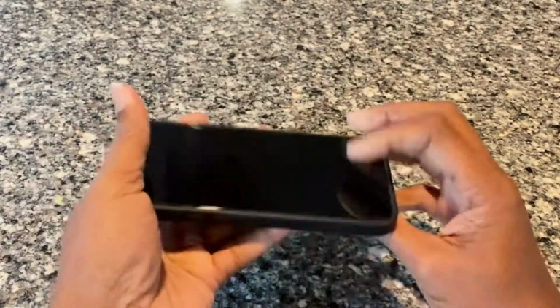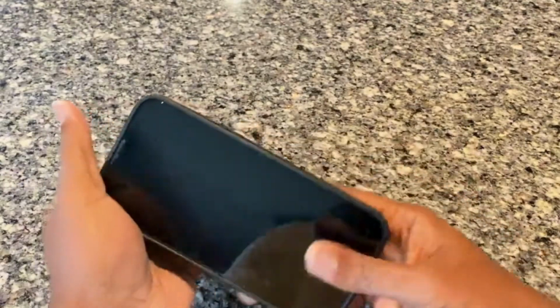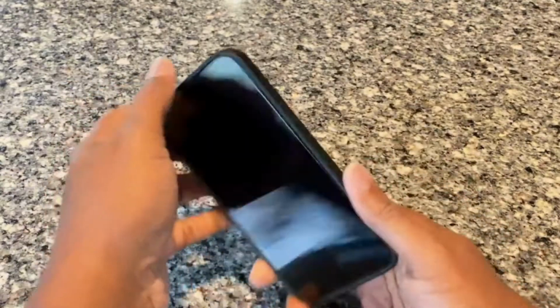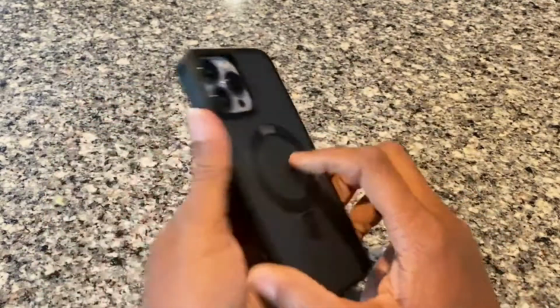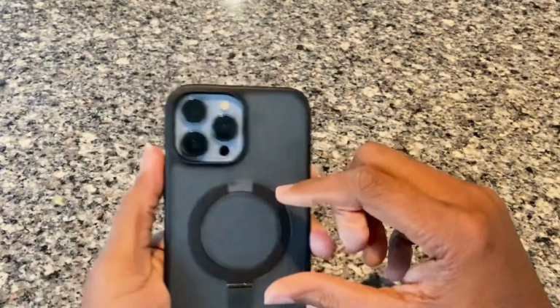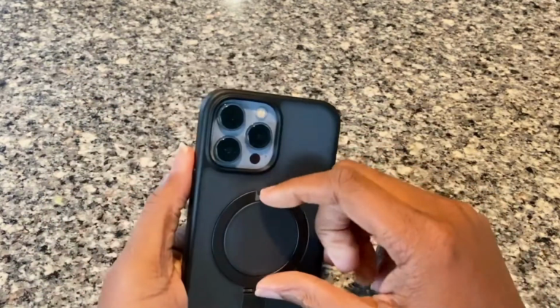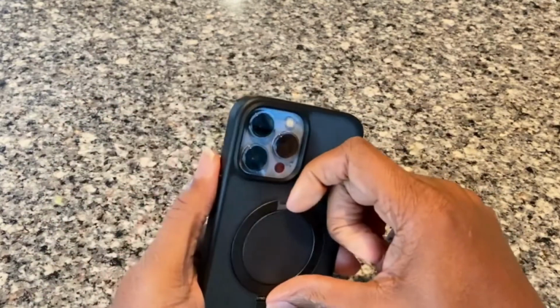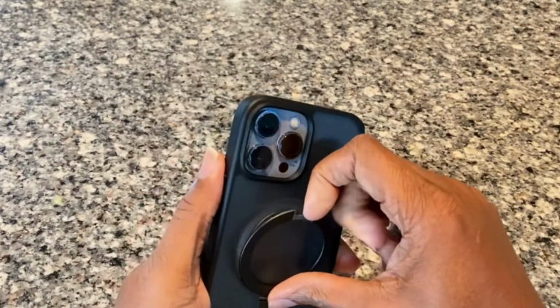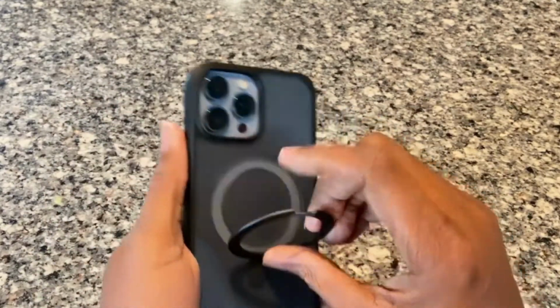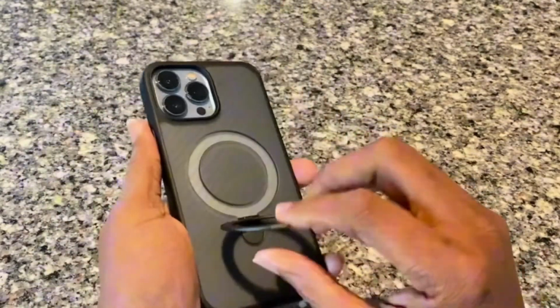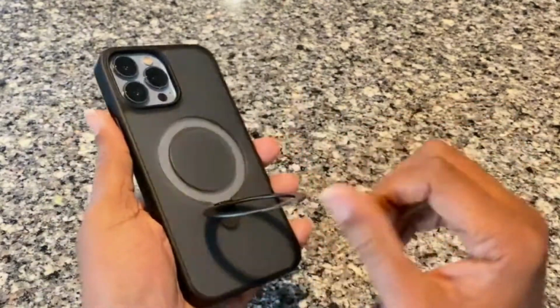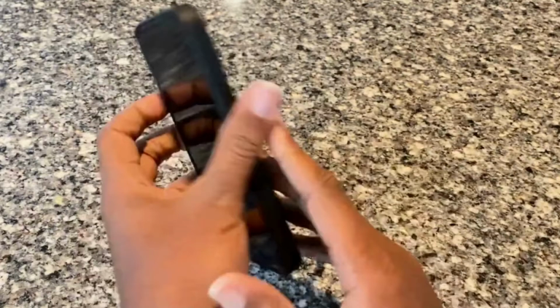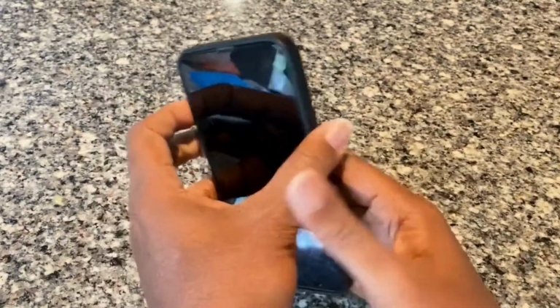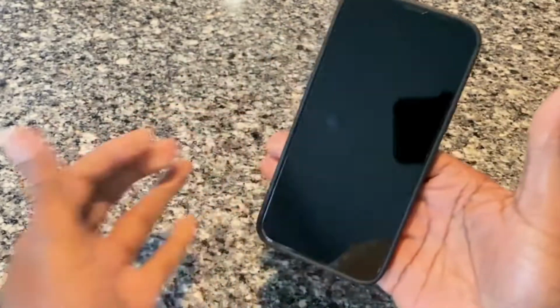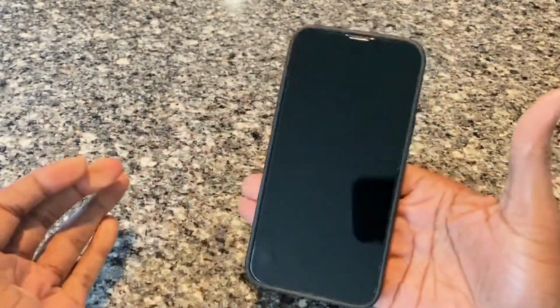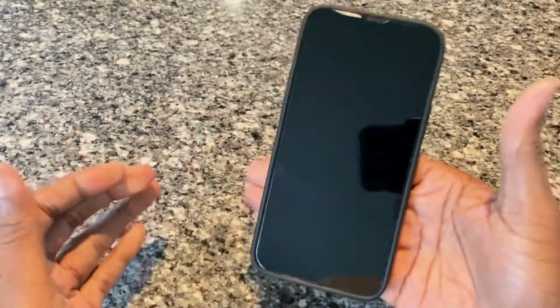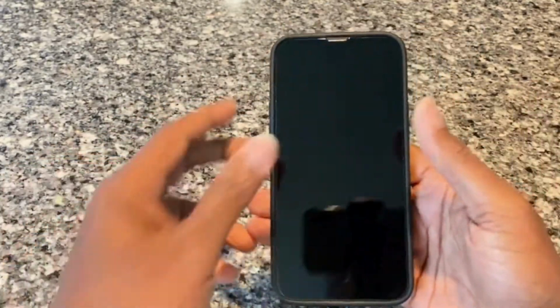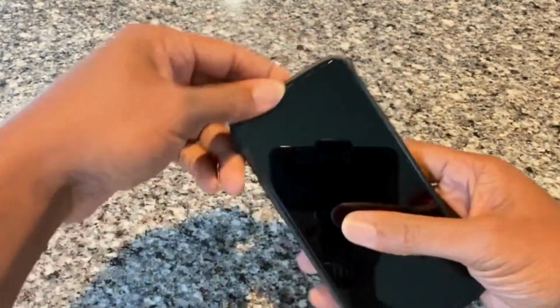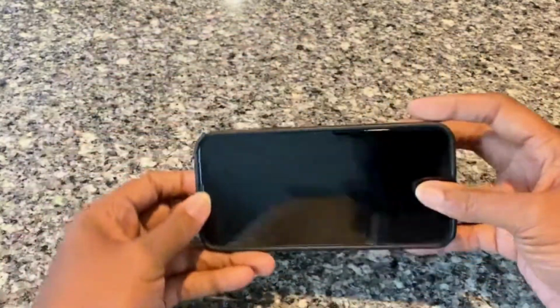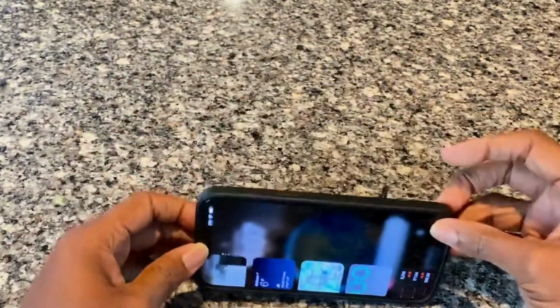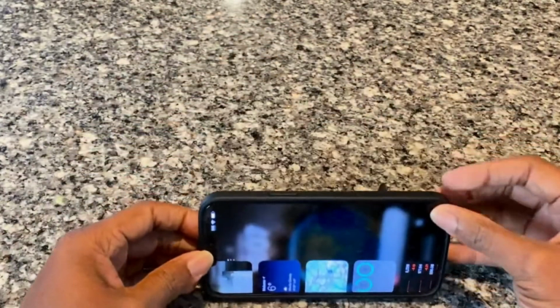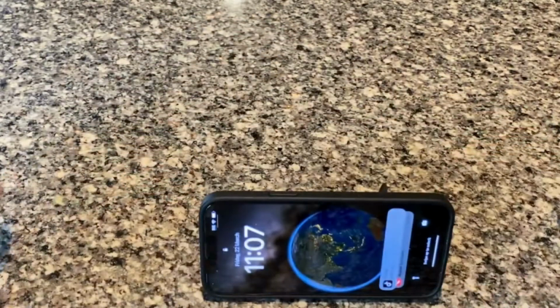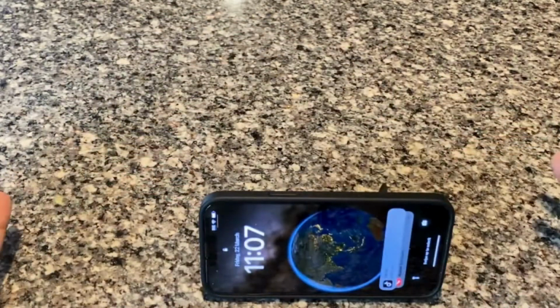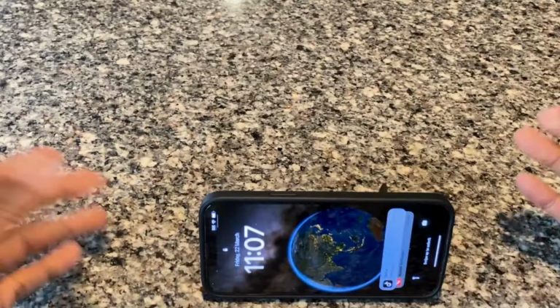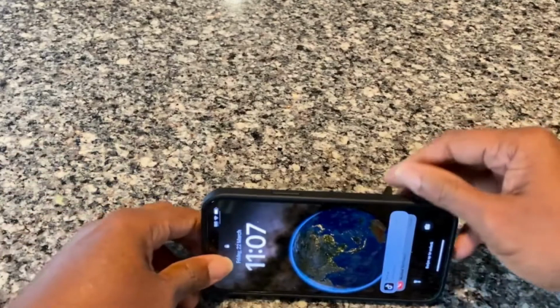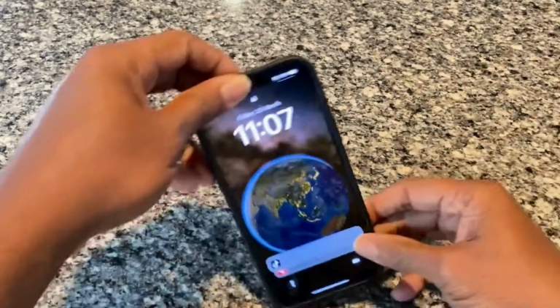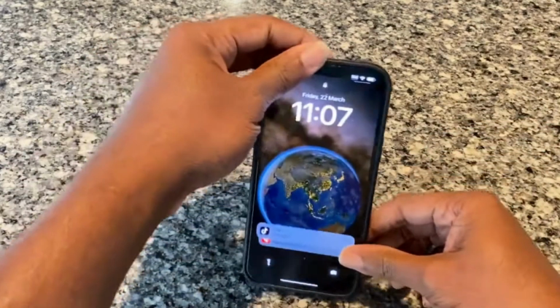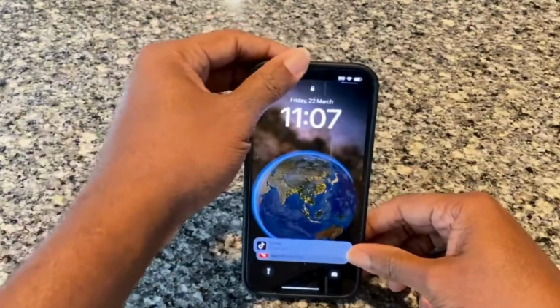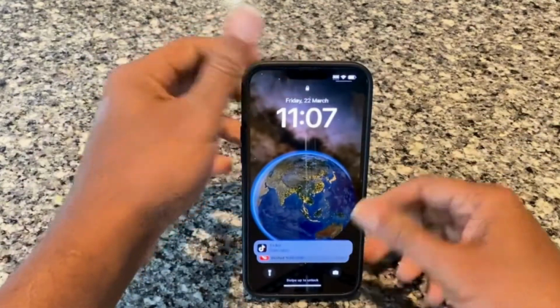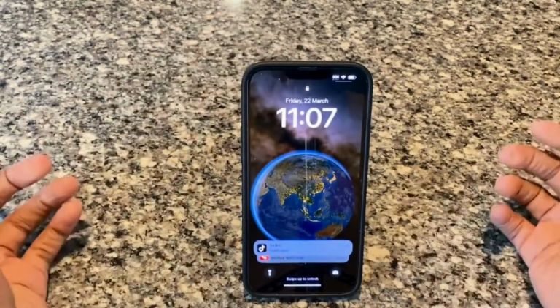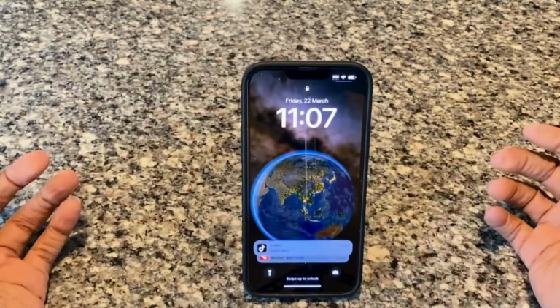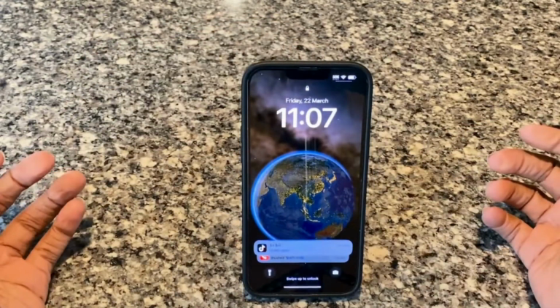I highly recommend this case to protect your phone. I like that the ring is pretty flat, so you don't have that little bit of bulge coming out. As you can see, it fits really well.